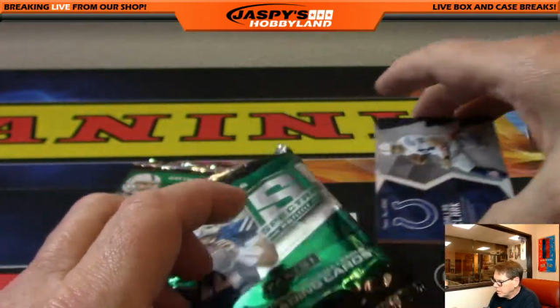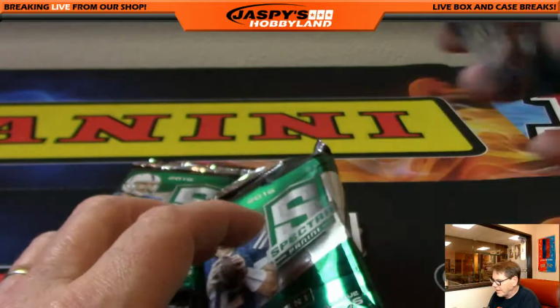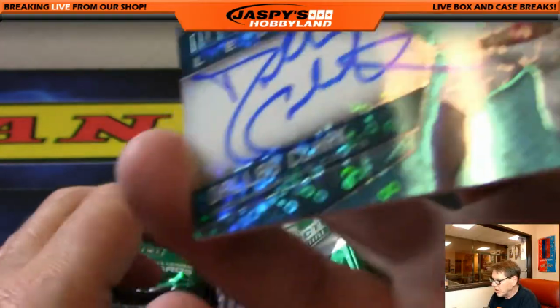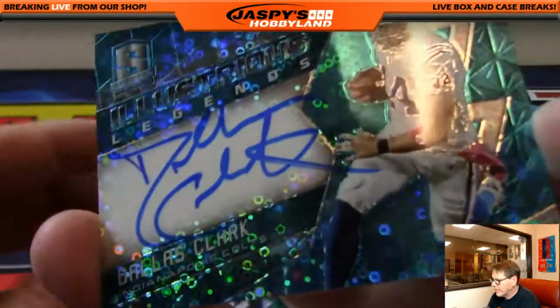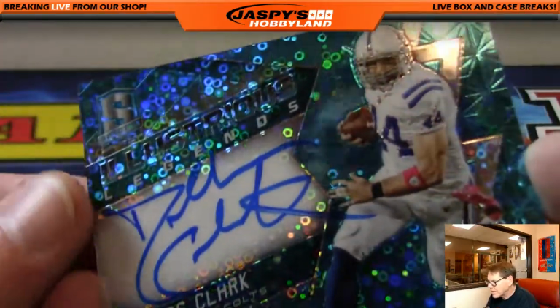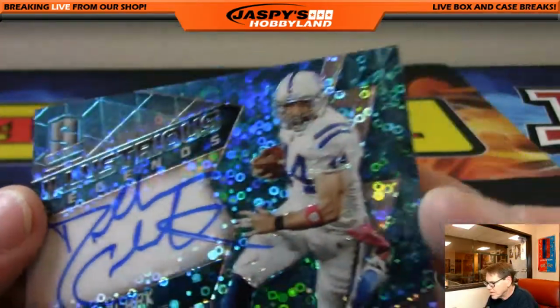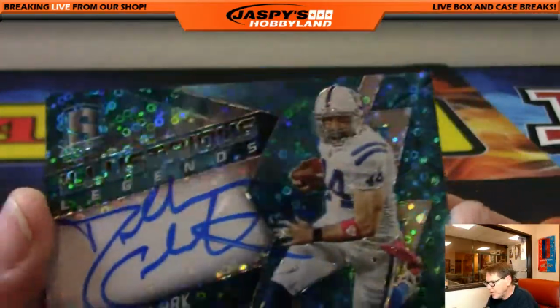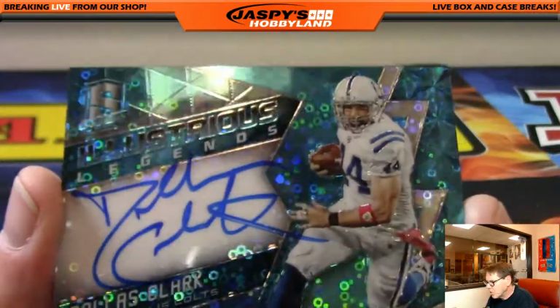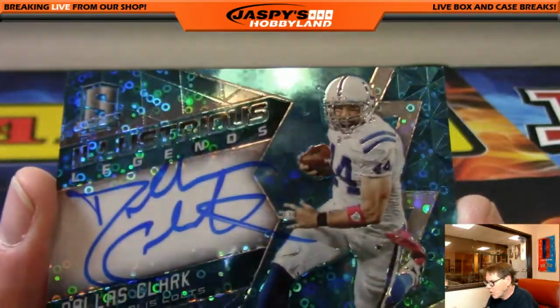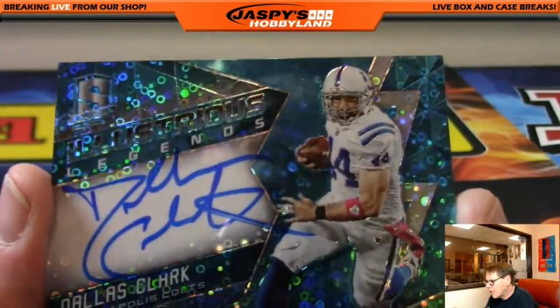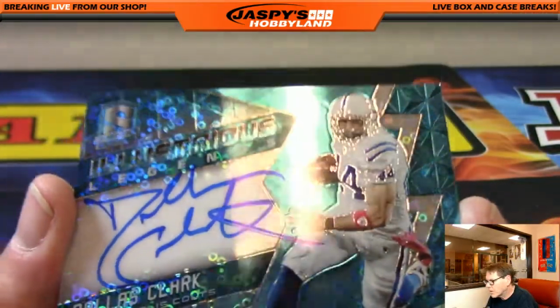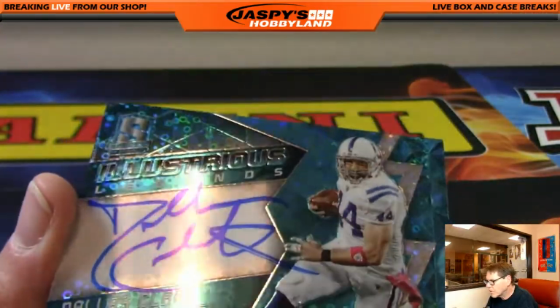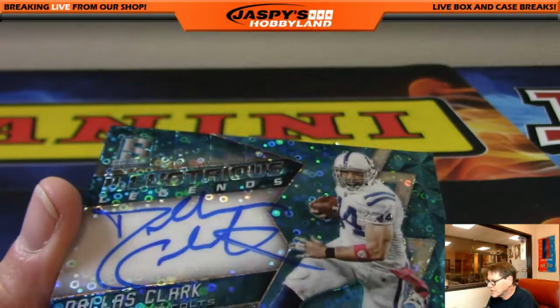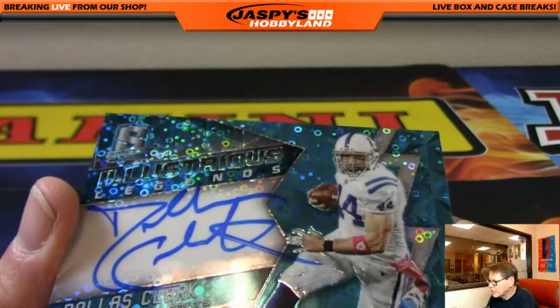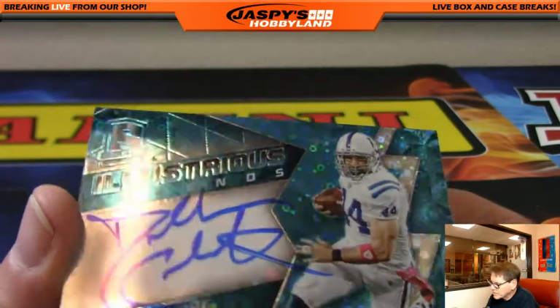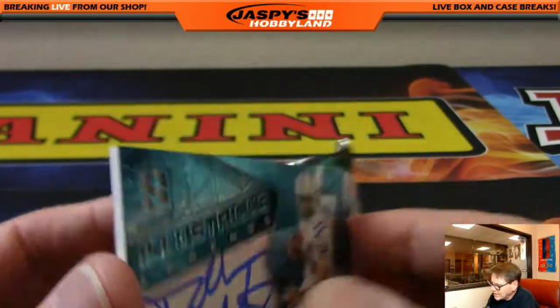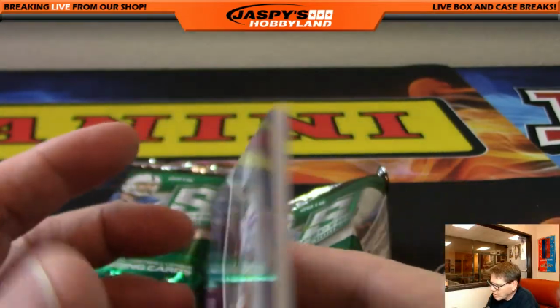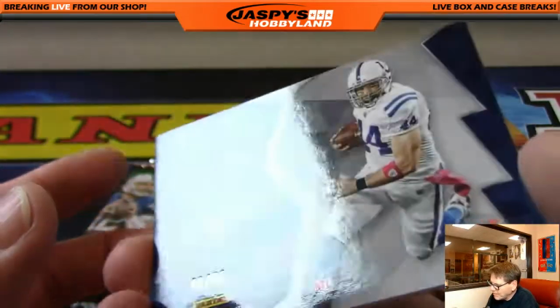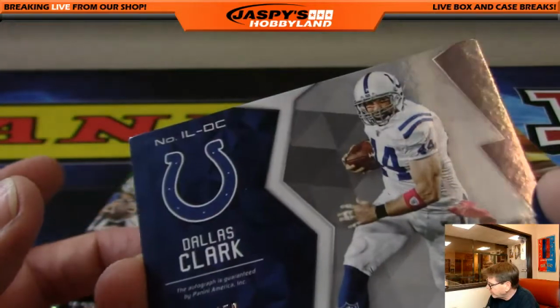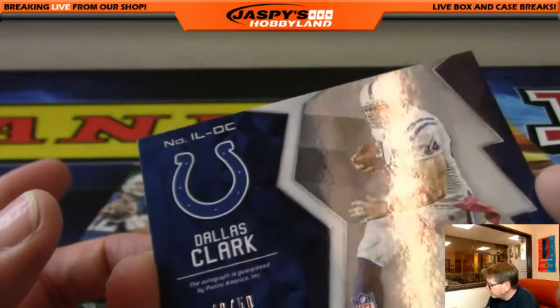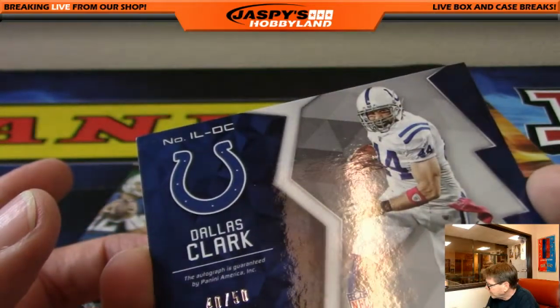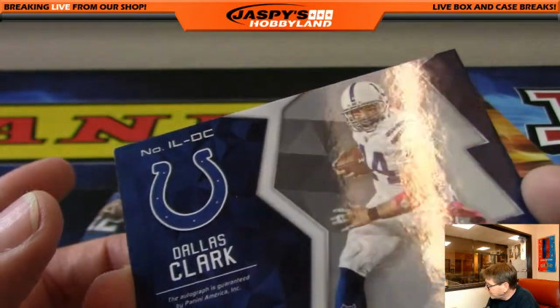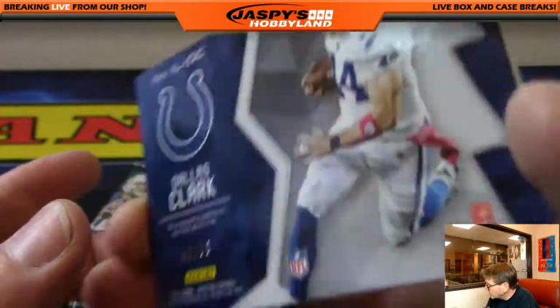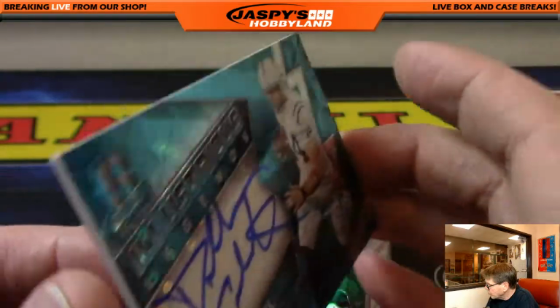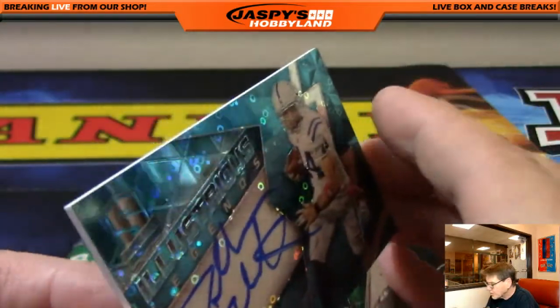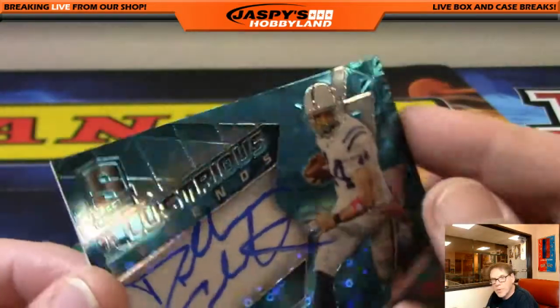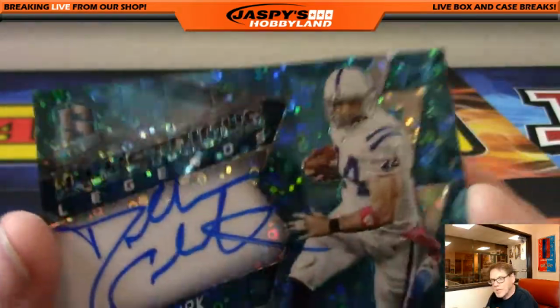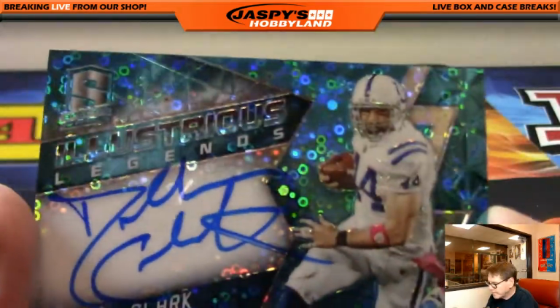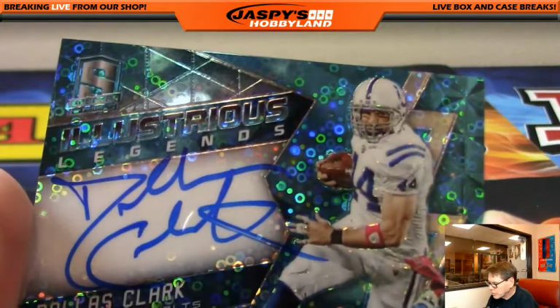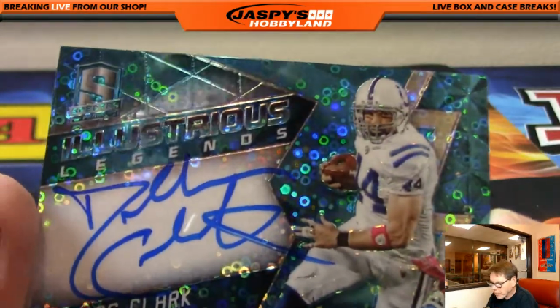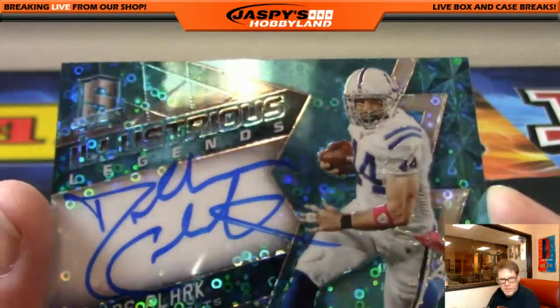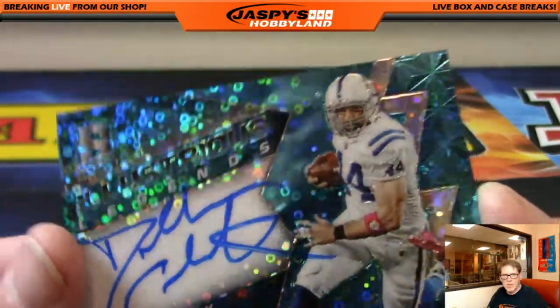Dallas Clark, very nice, Indianapolis Colts, on card Illustrious Legends, numbered 40 of 50. Indy Colts, that's Robert B. Good job, Robert. Nice card.